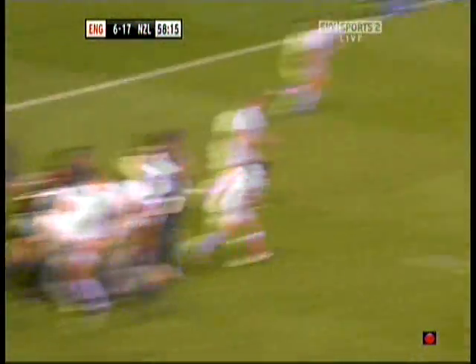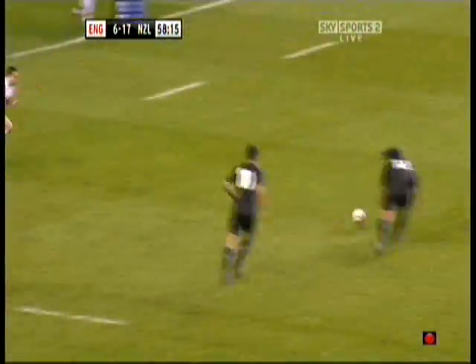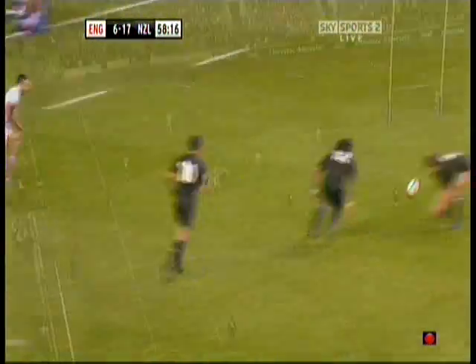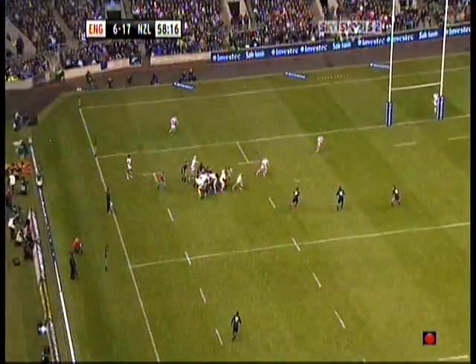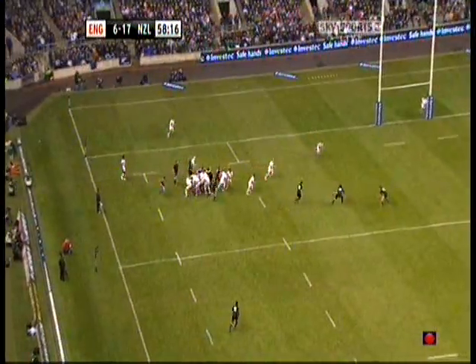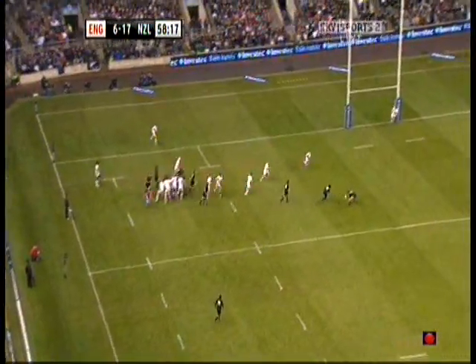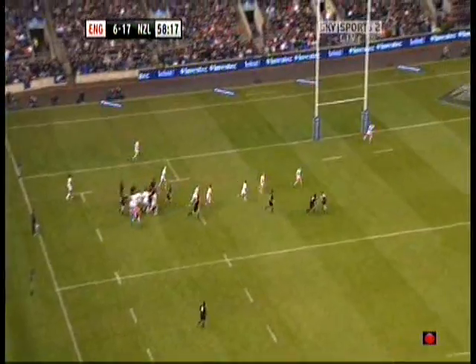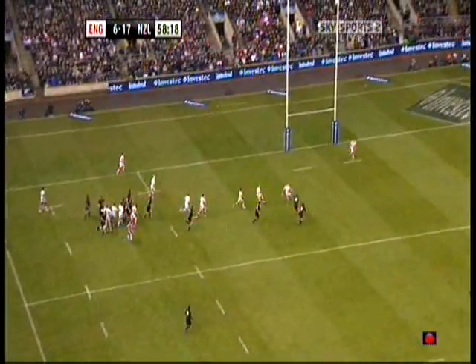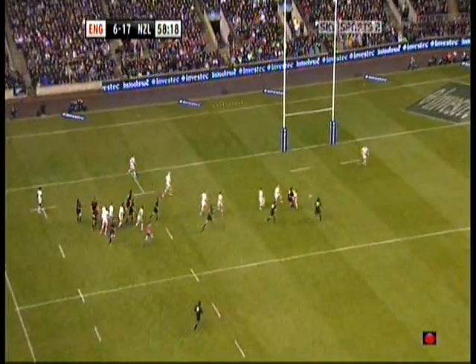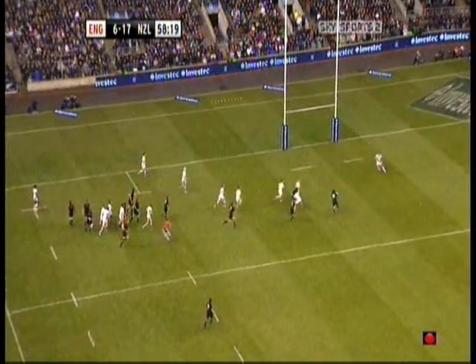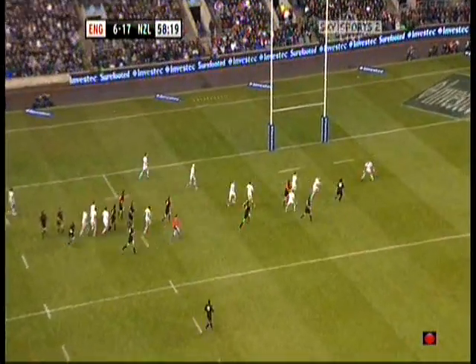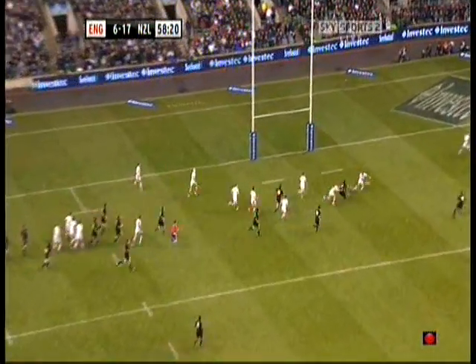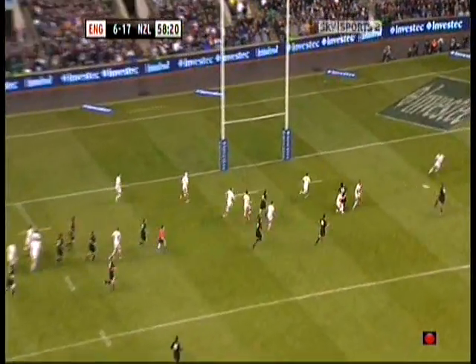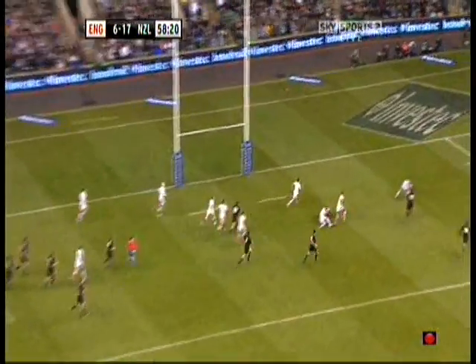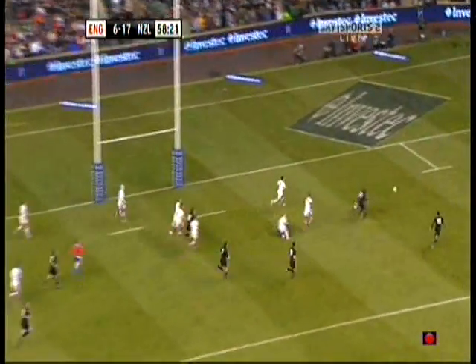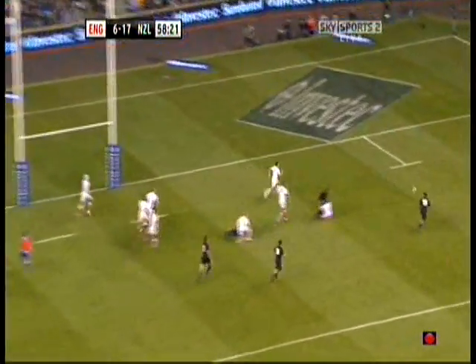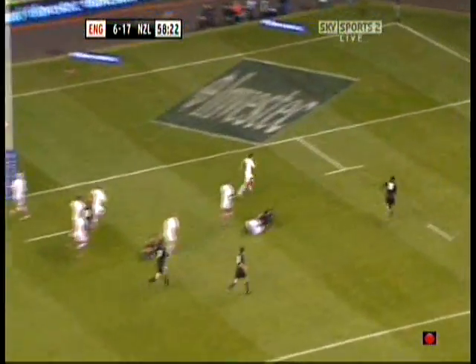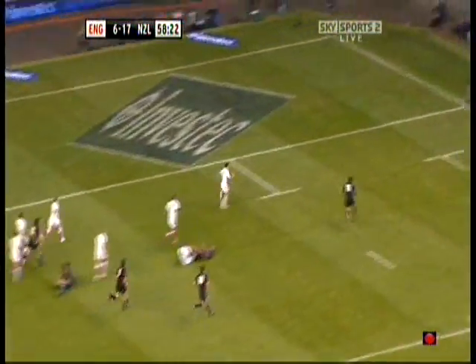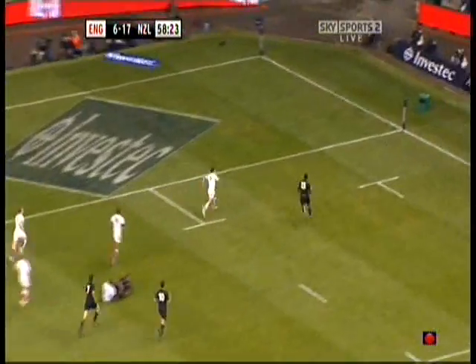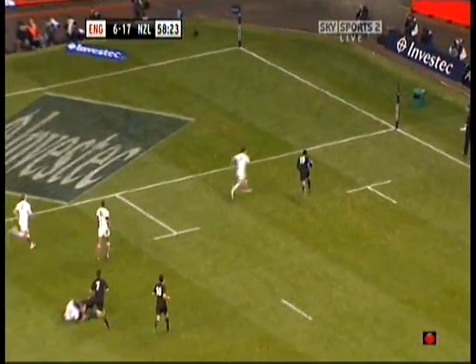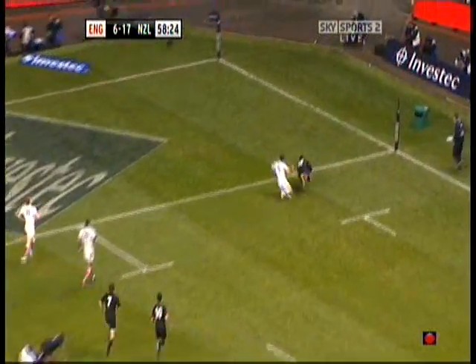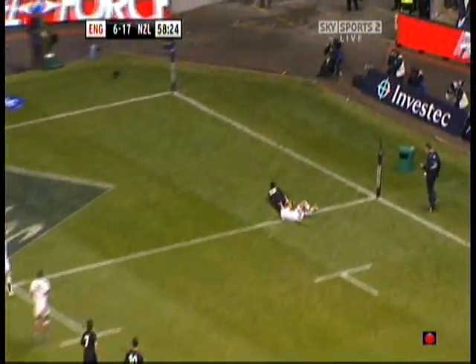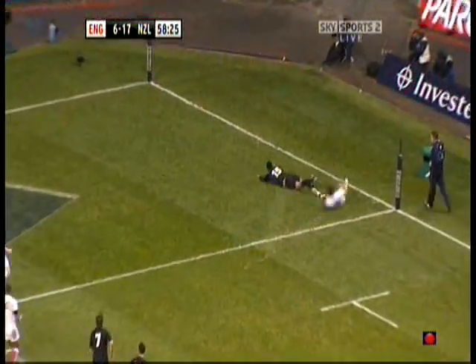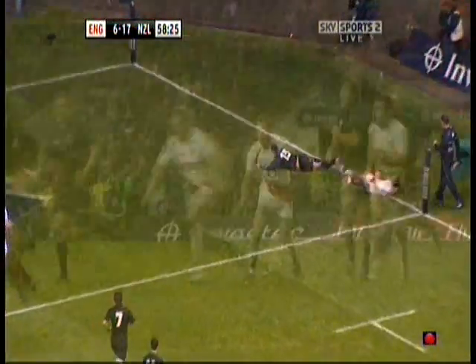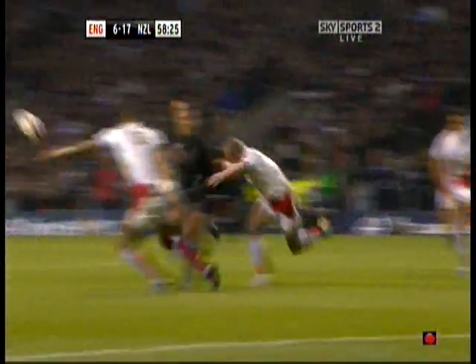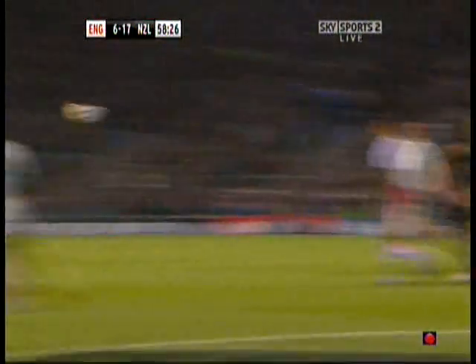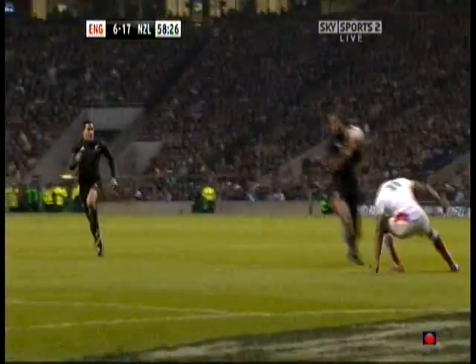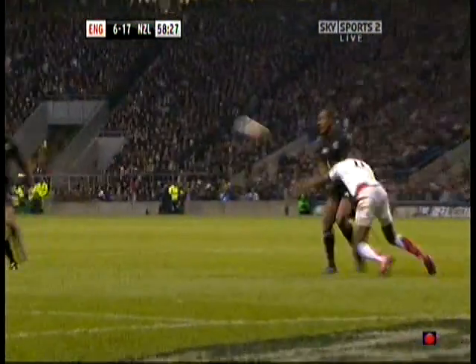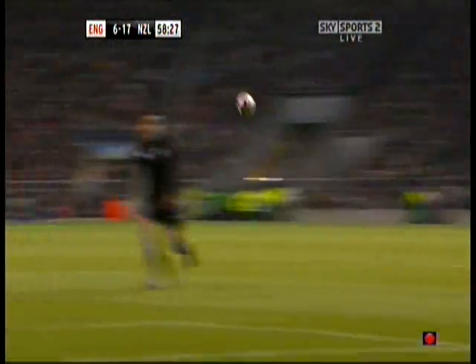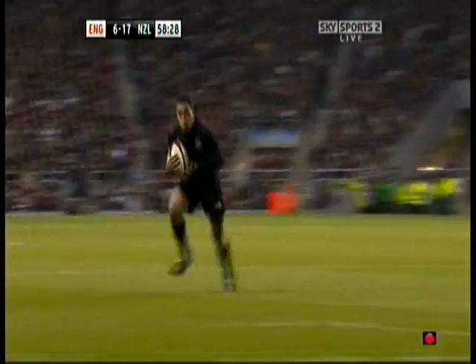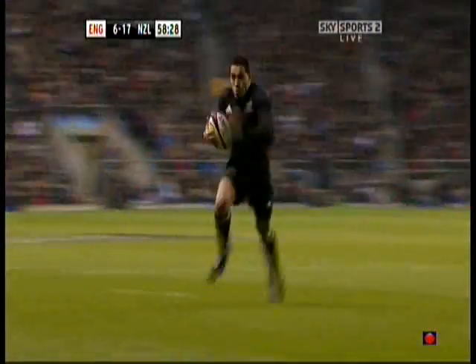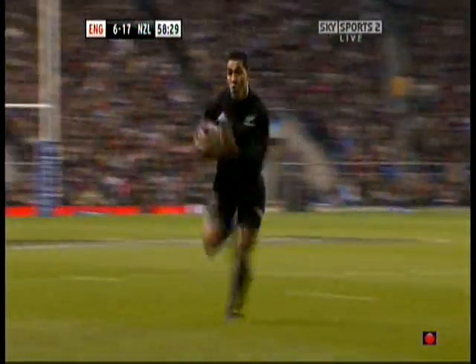Cowan — what a beautiful ball there. Watch now: straightens it up, Smith. Nonu waits, he's patient. Rokathoku two on one. It's lovely handling. It looks easy. It is easy, but New Zealand have done the basics well. That's good from Rokathoku.